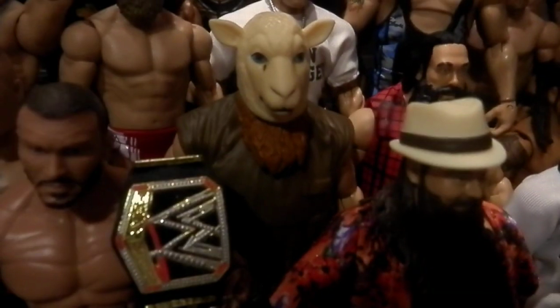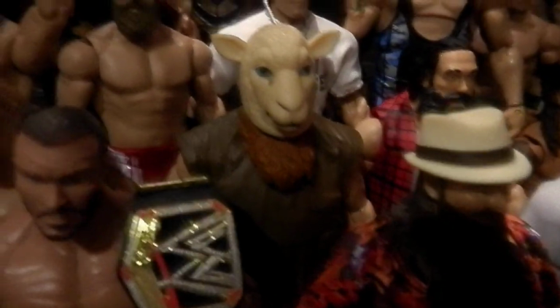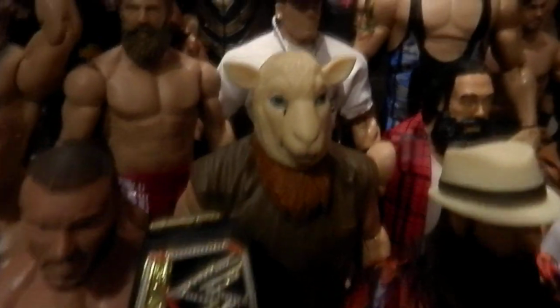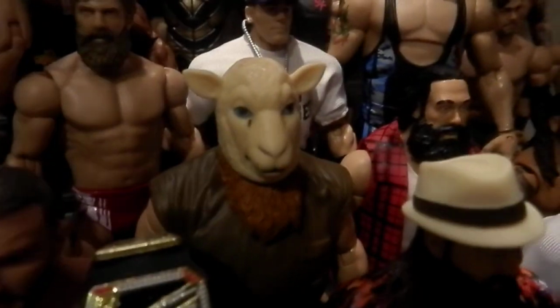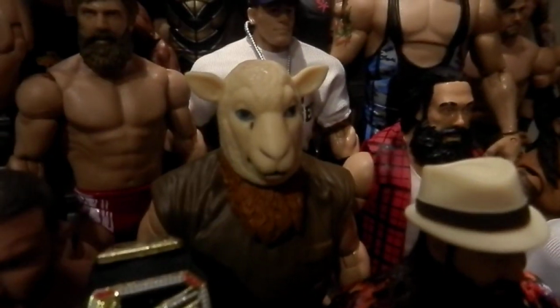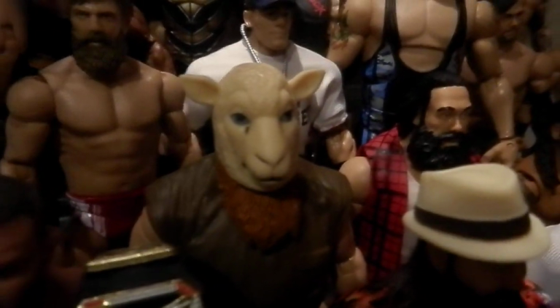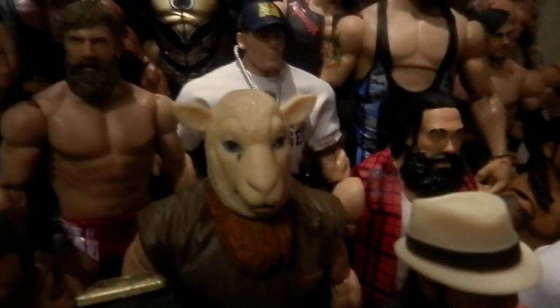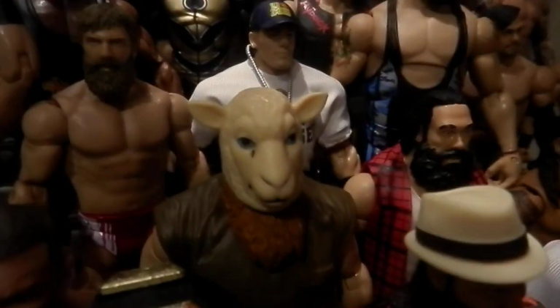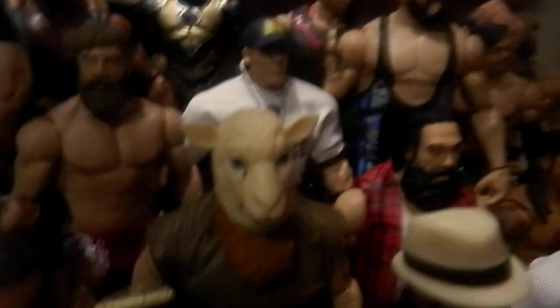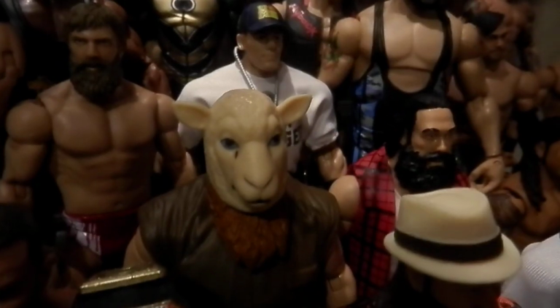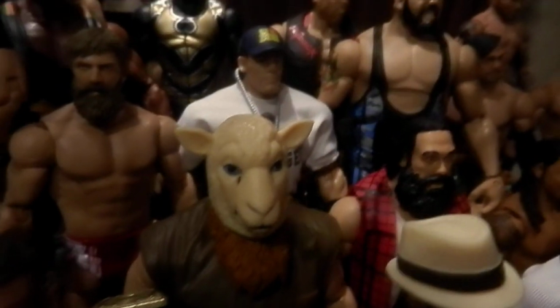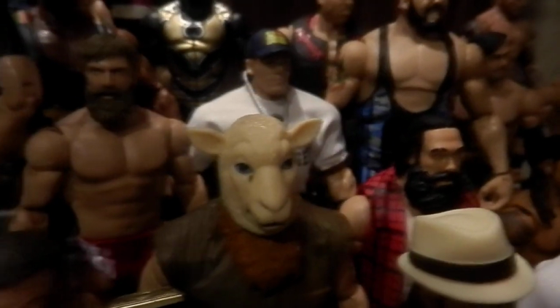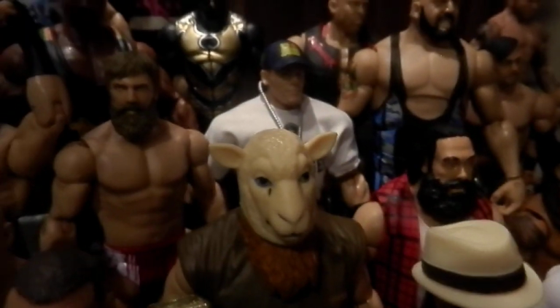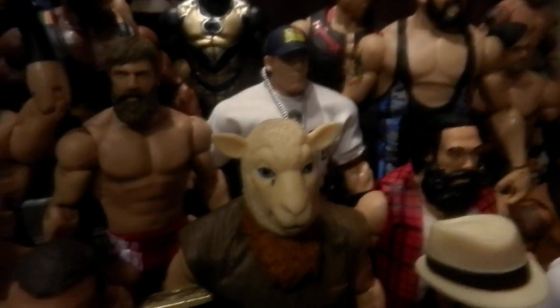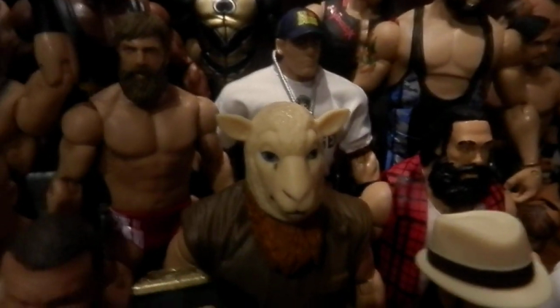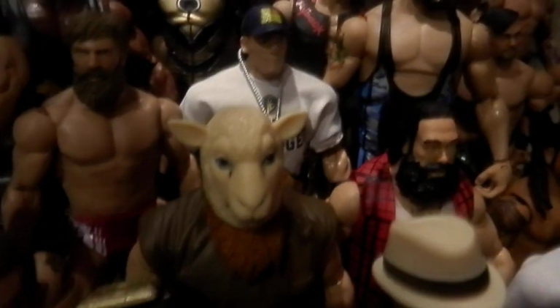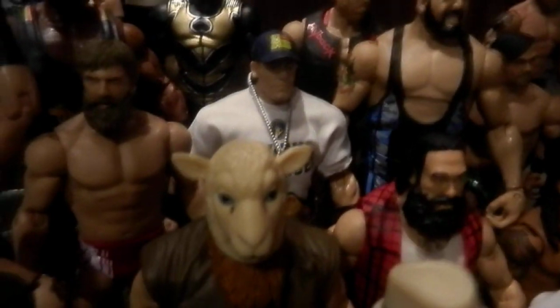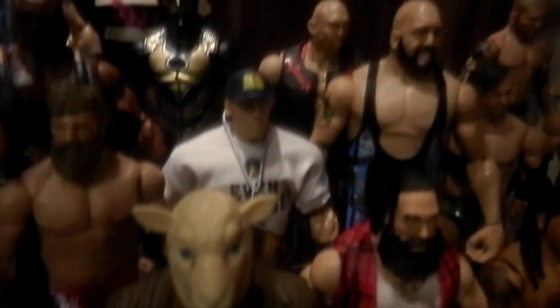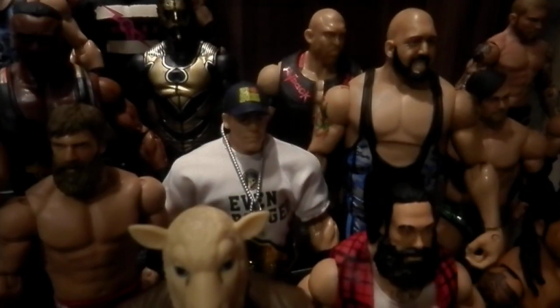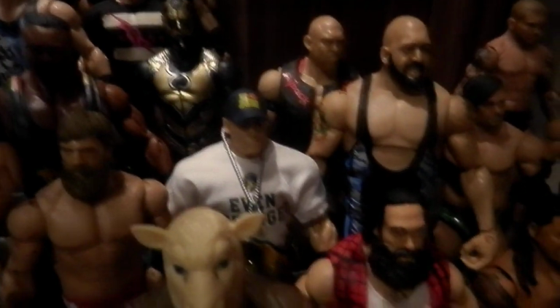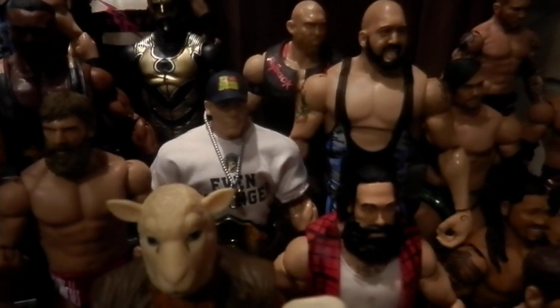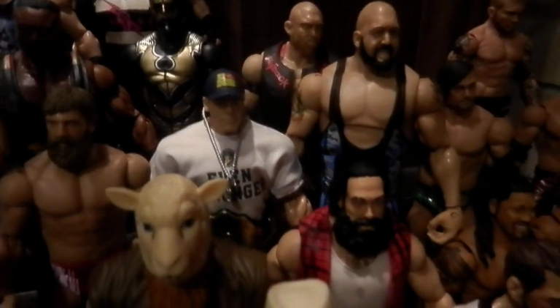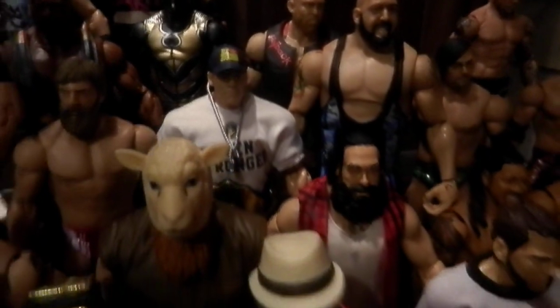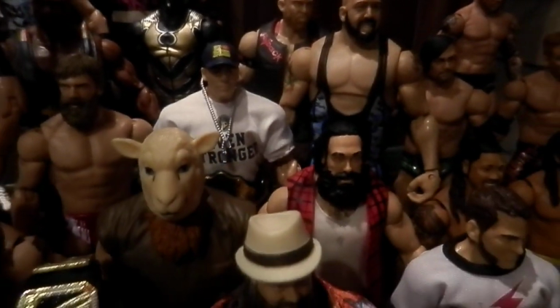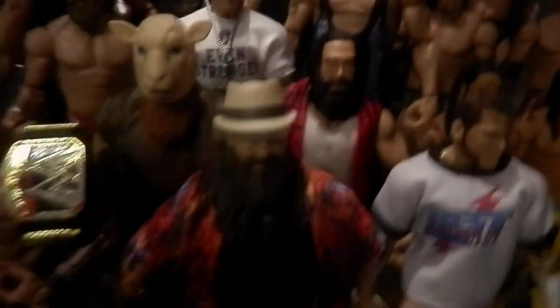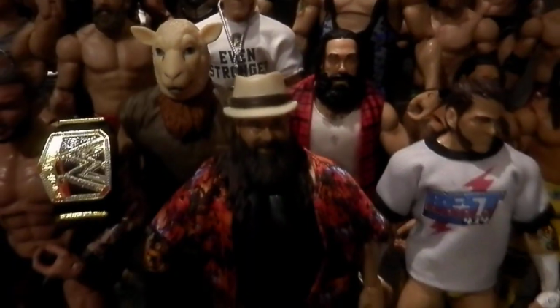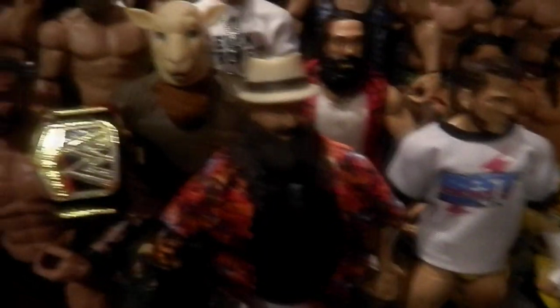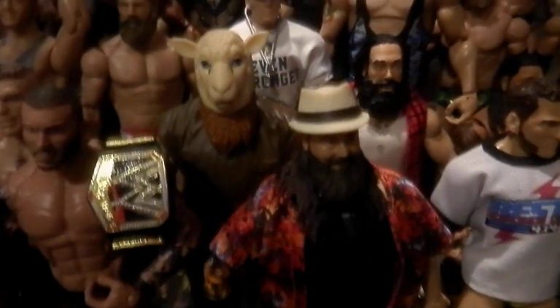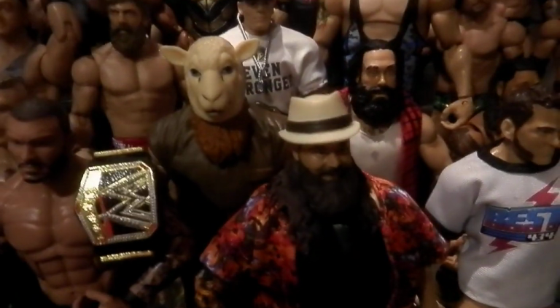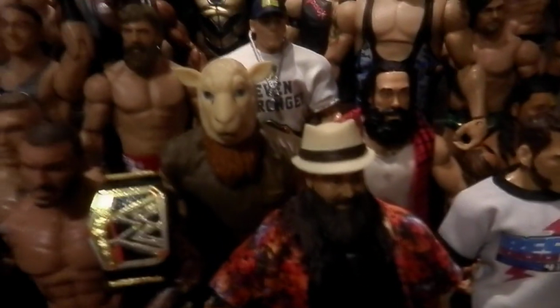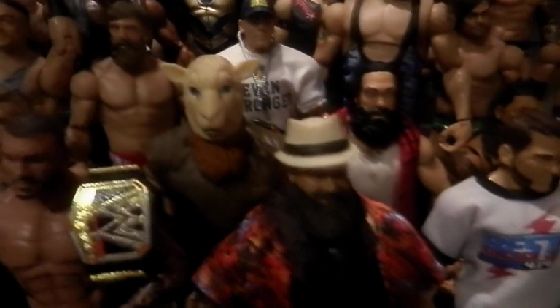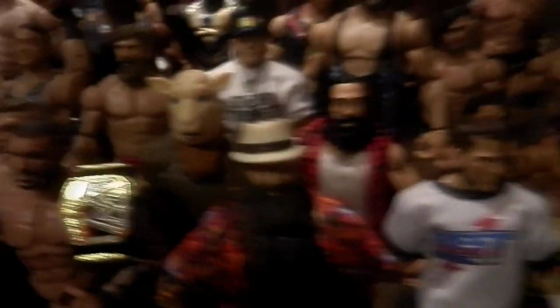I picked up this Eric Rowan about 3 weeks ago when I was in Hong Kong. I love the Elite Wyatt Family.